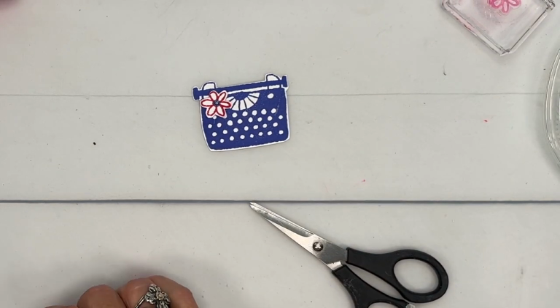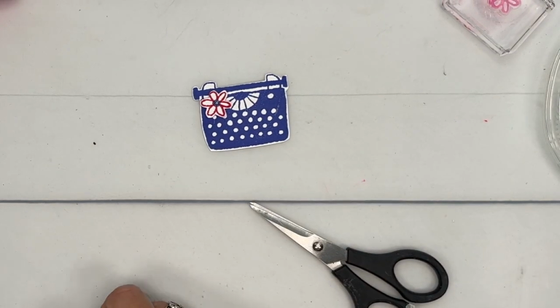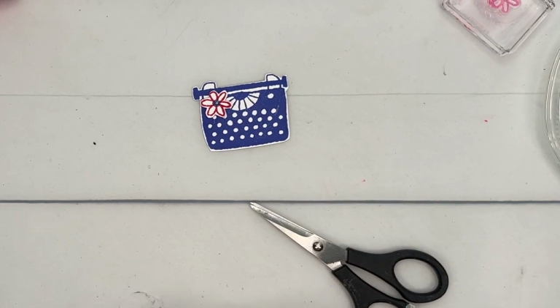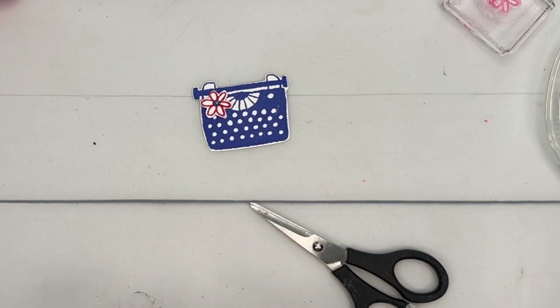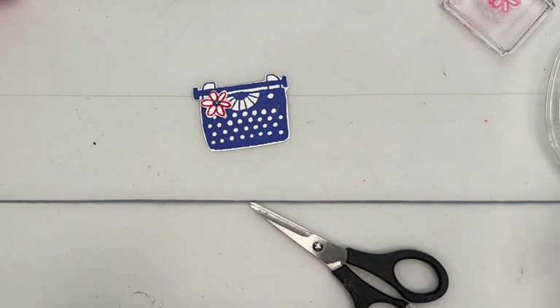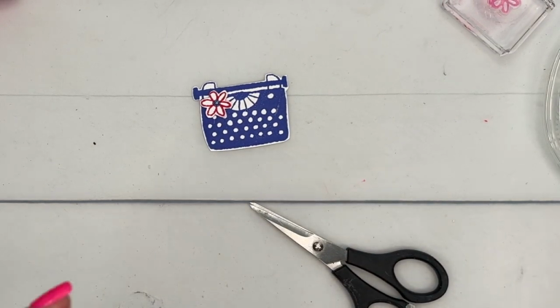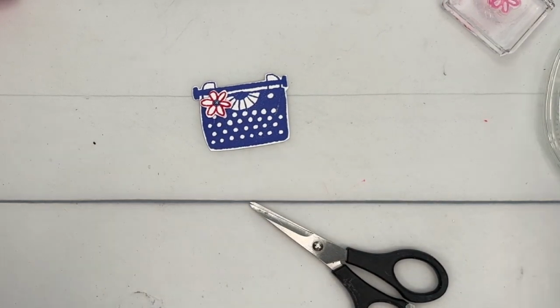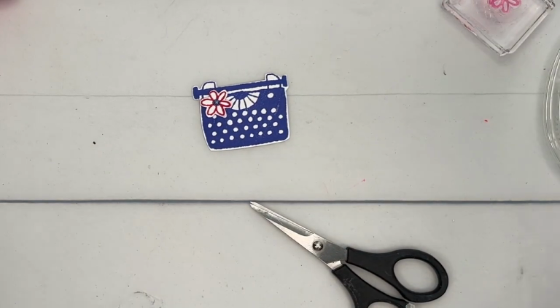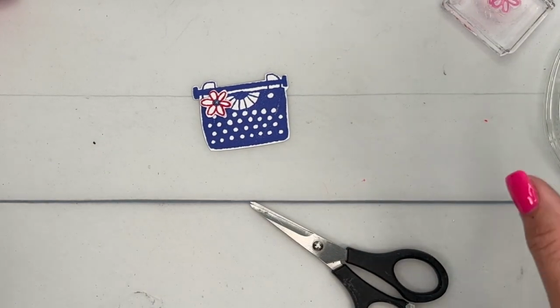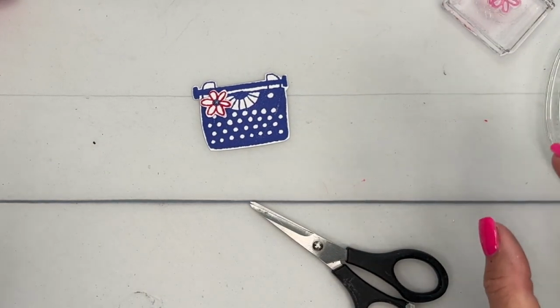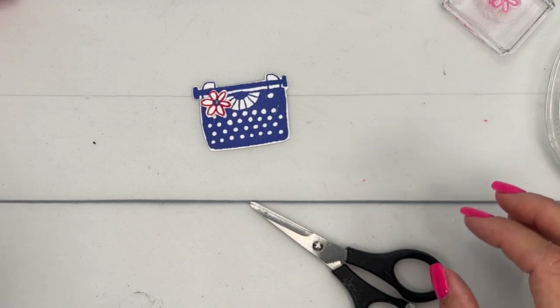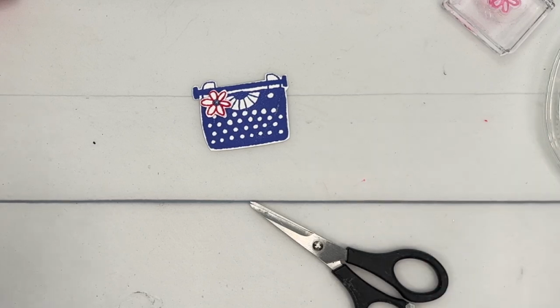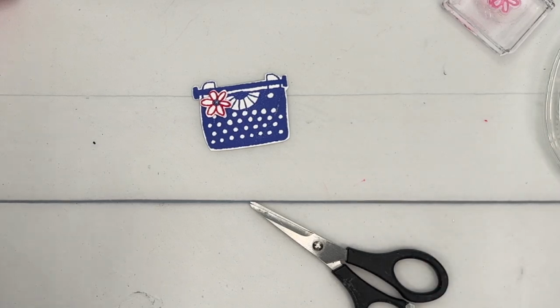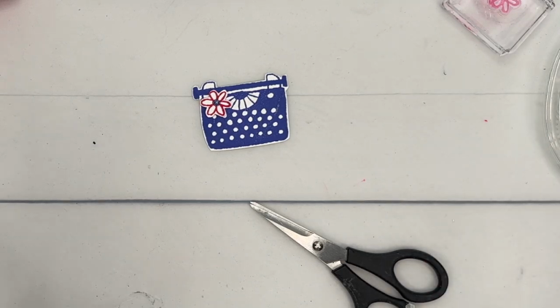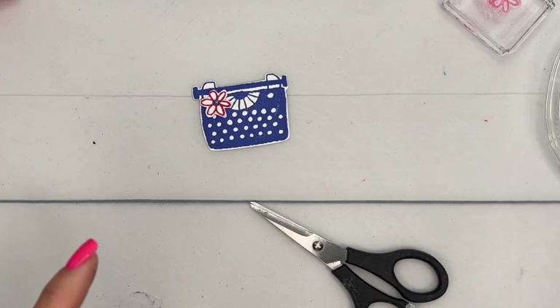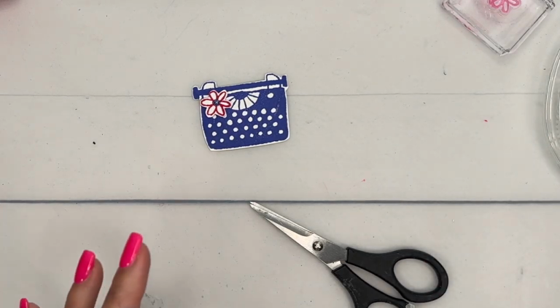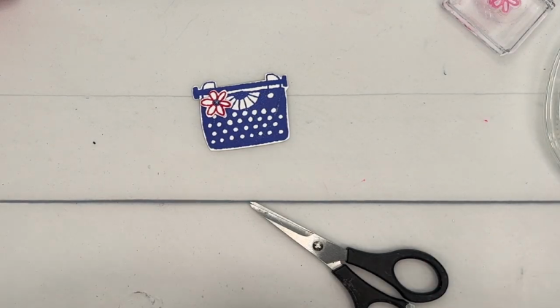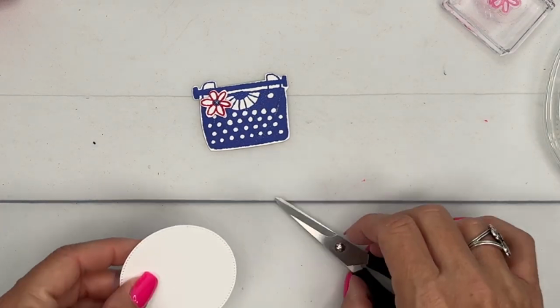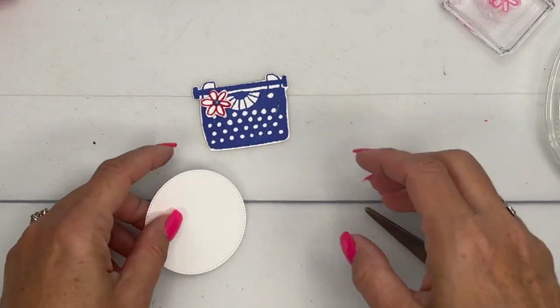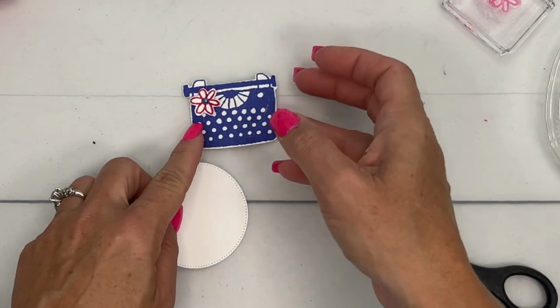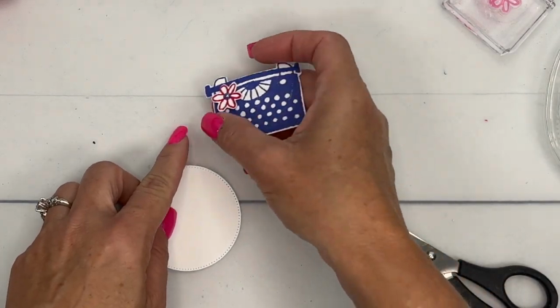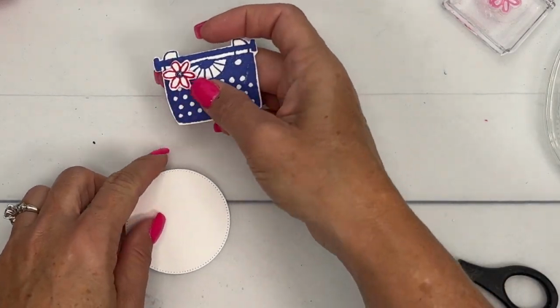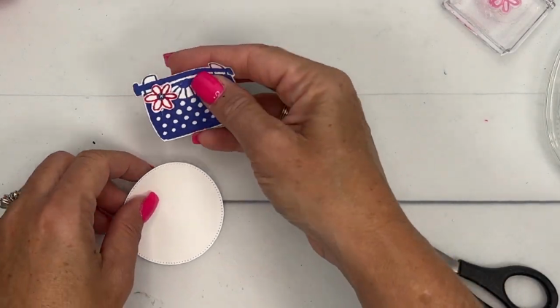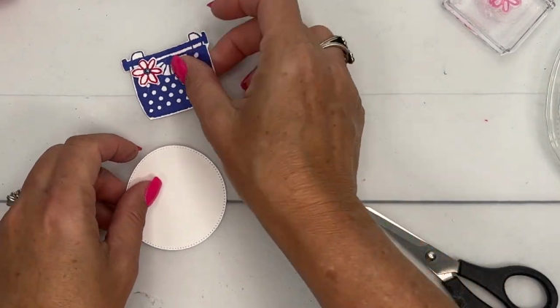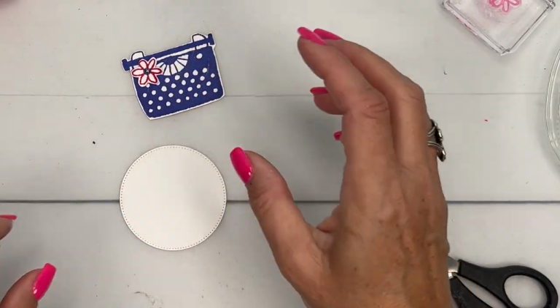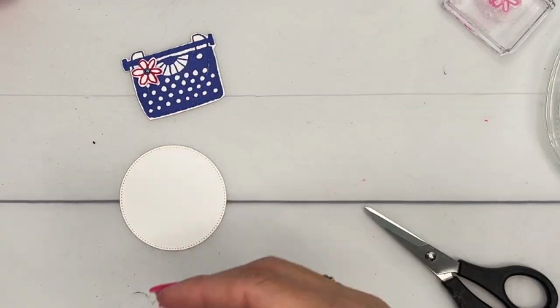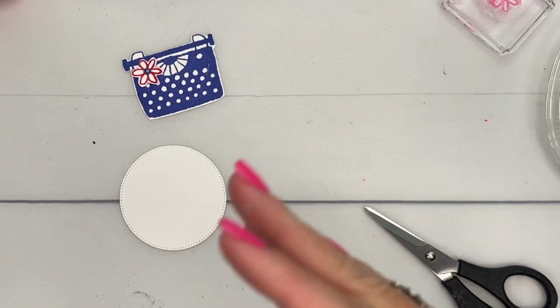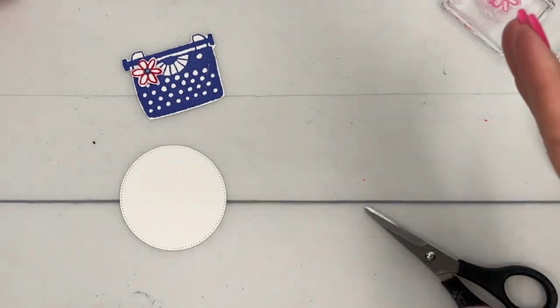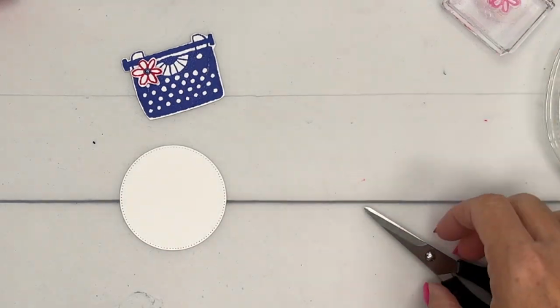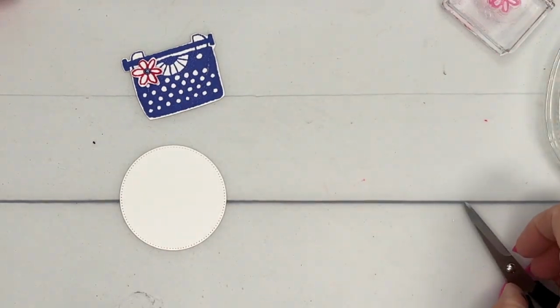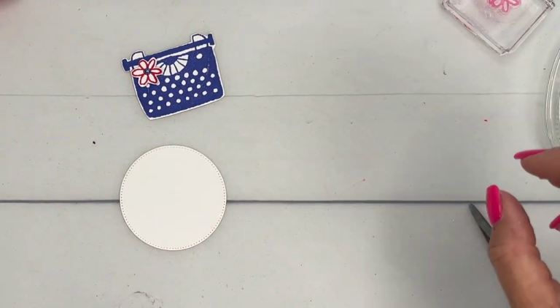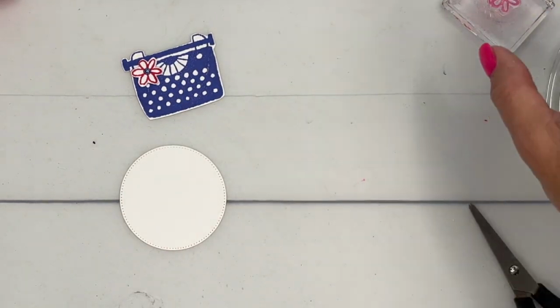That's one of Stampin' Up's things they're known for — perfect color coordination. So if it says orchid oasis, it's going to match.